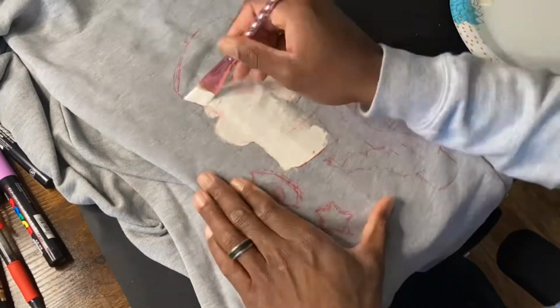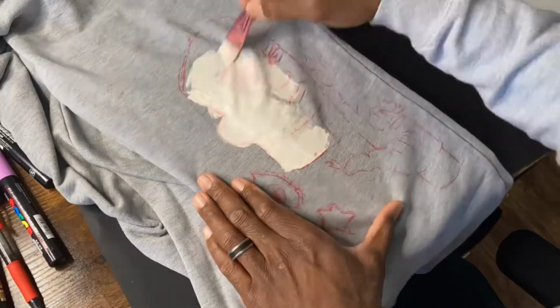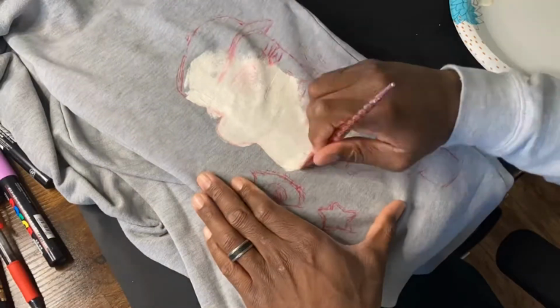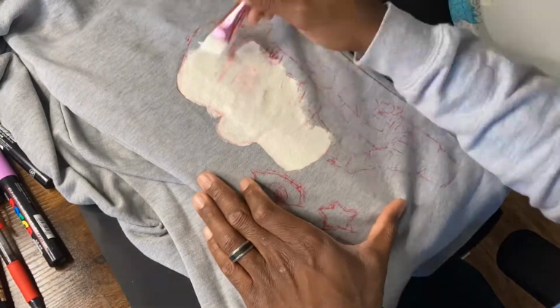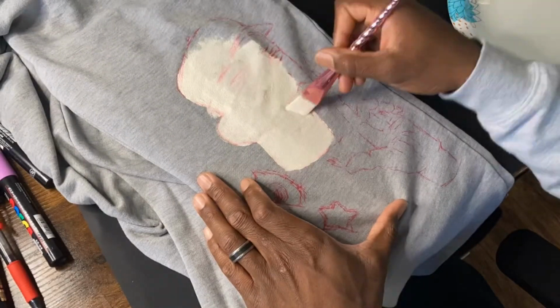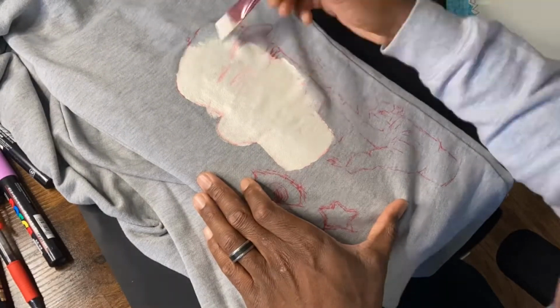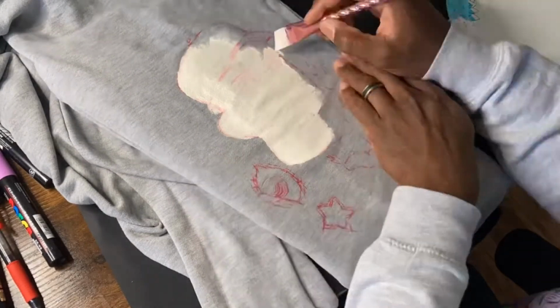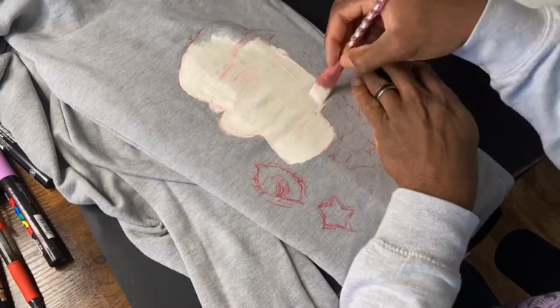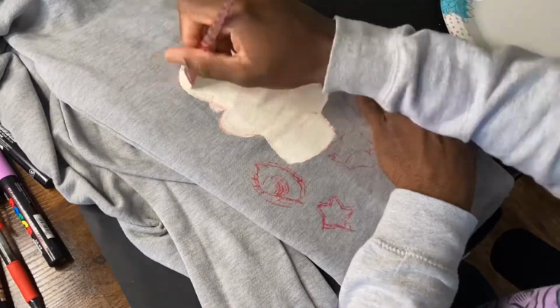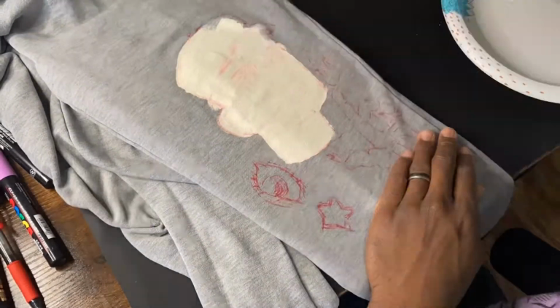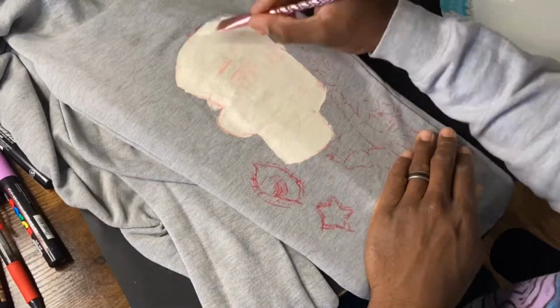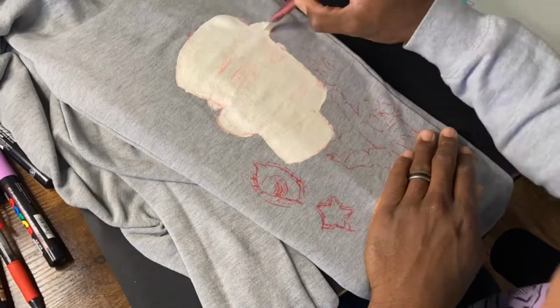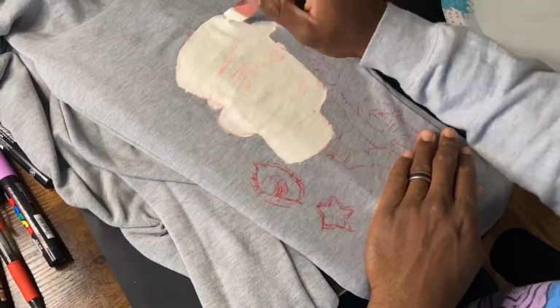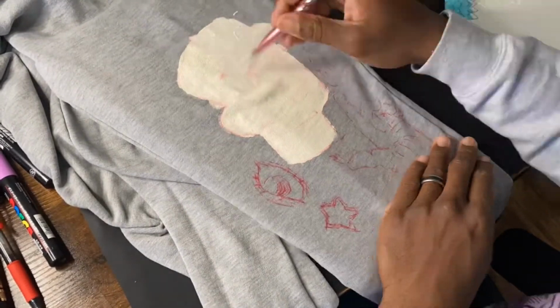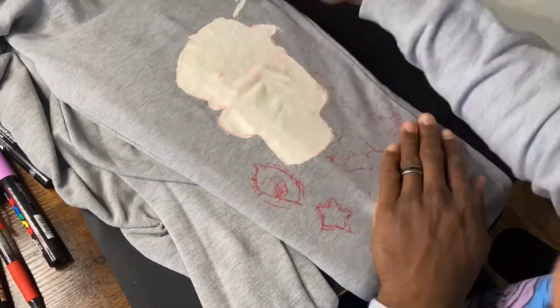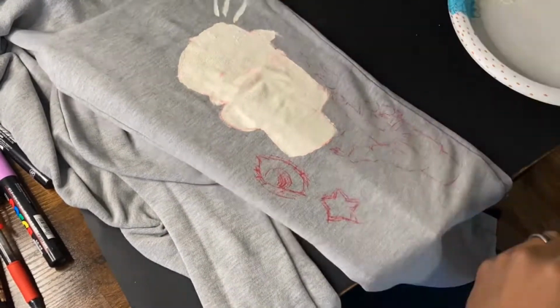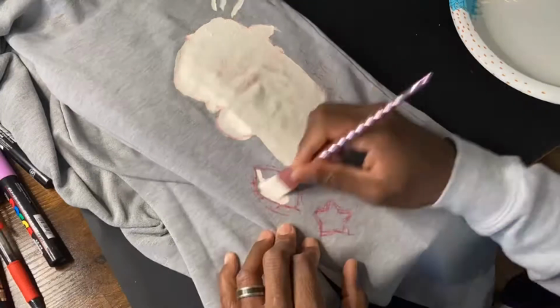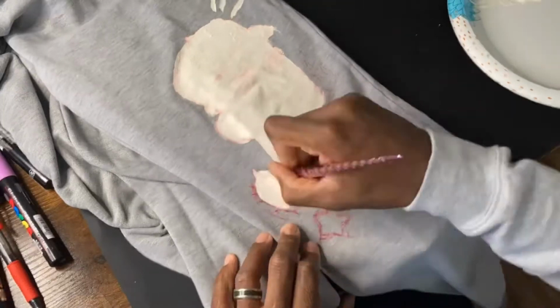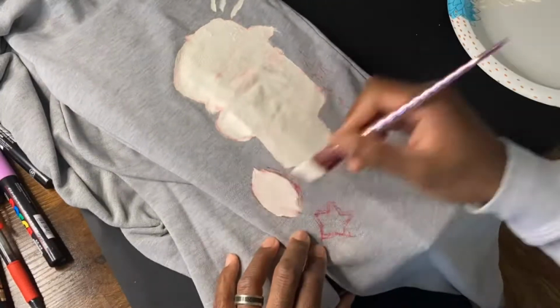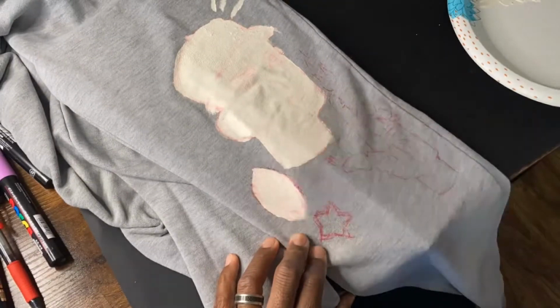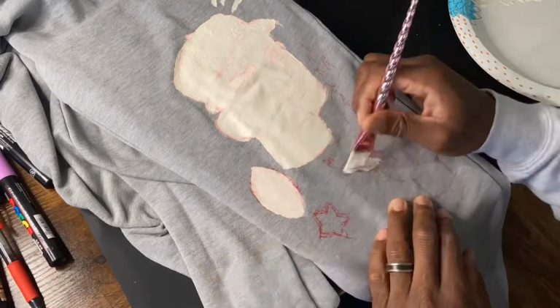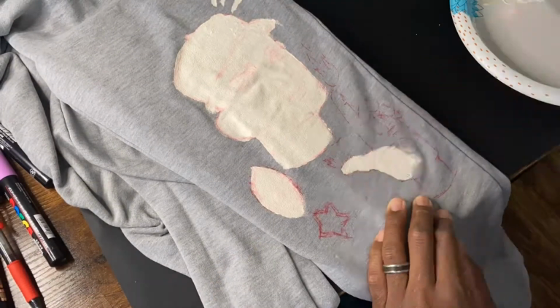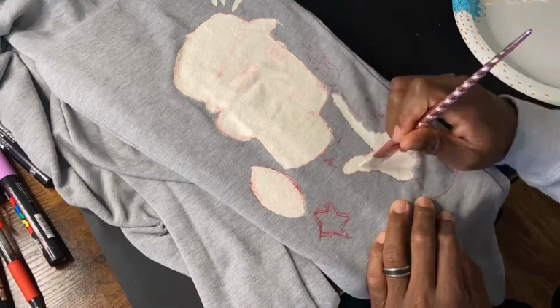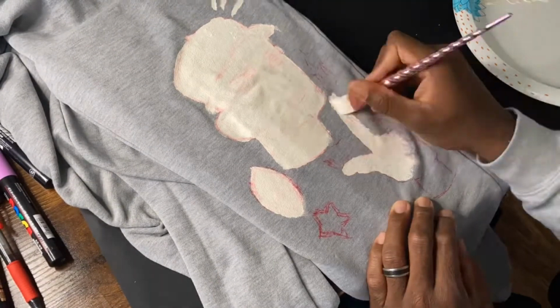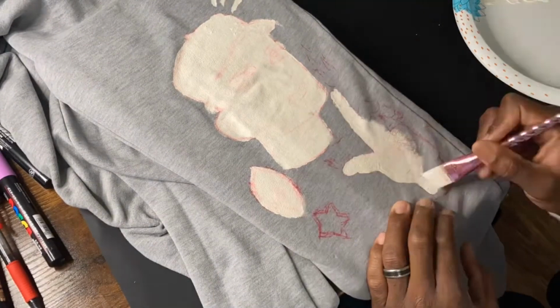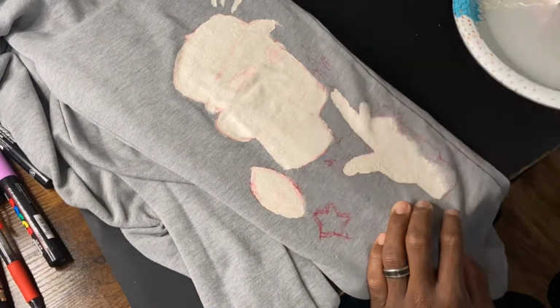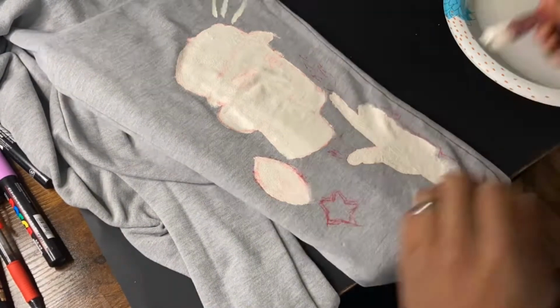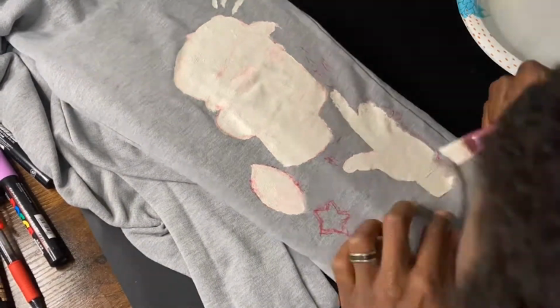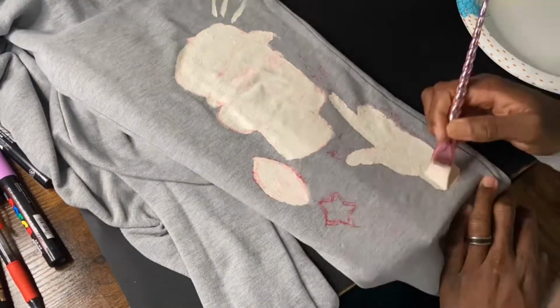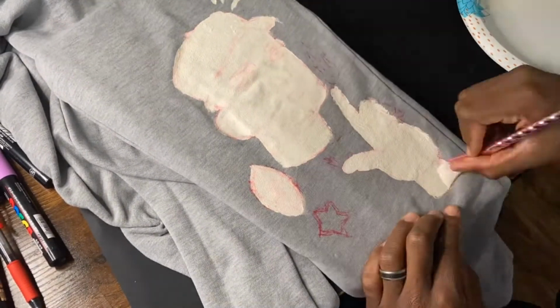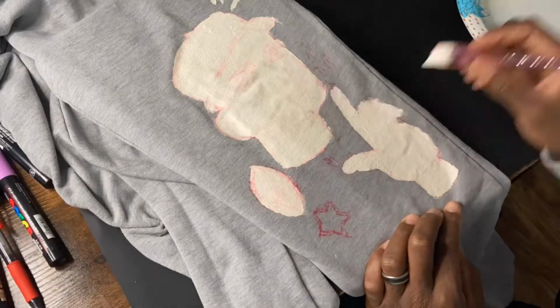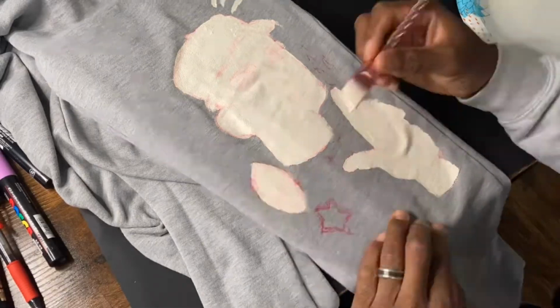I went ahead and grabbed some white acrylic paint just to make sure I paint over the areas that I sketched, so that way the pants could take the colors I'm about to use a lot better. This works good as like a base.